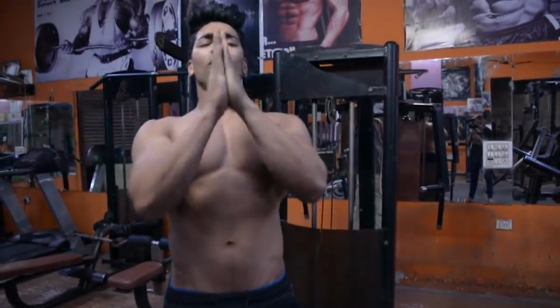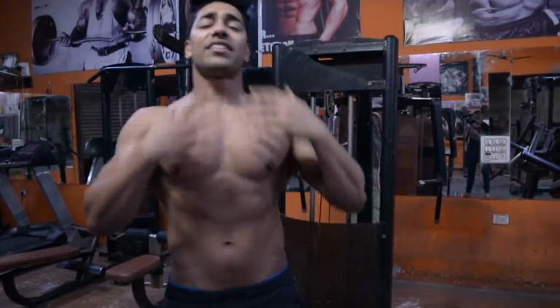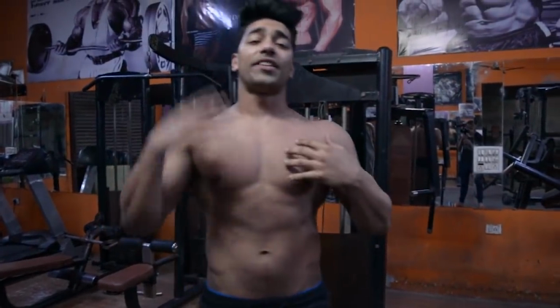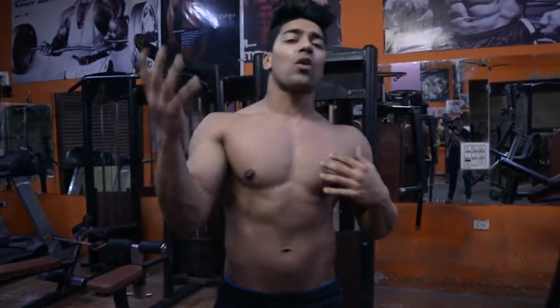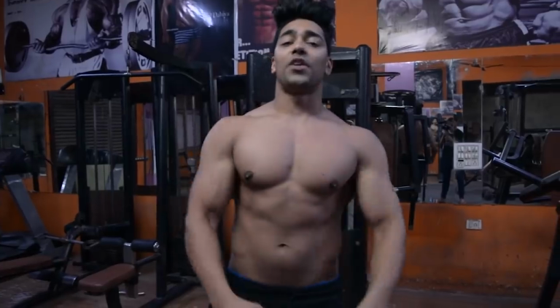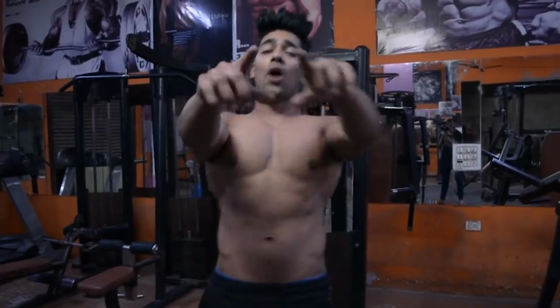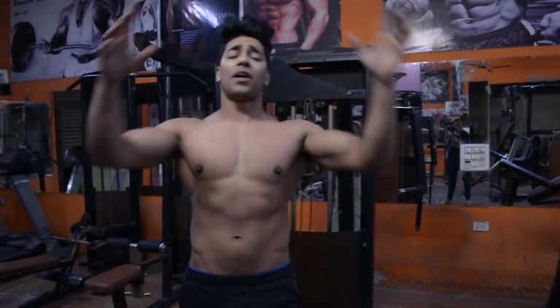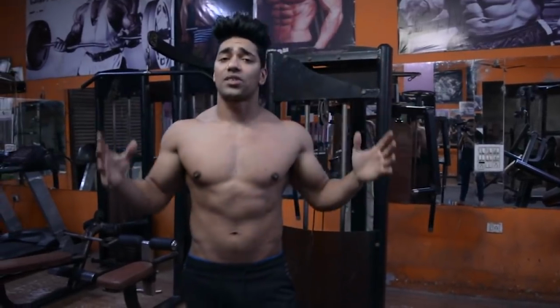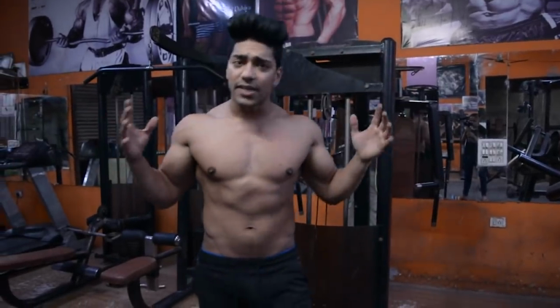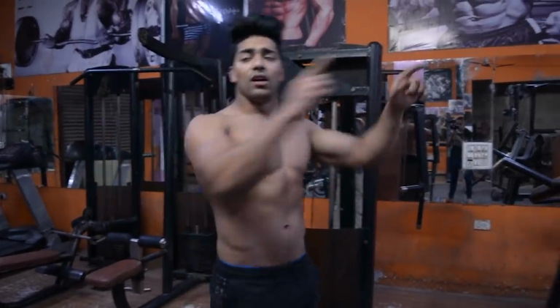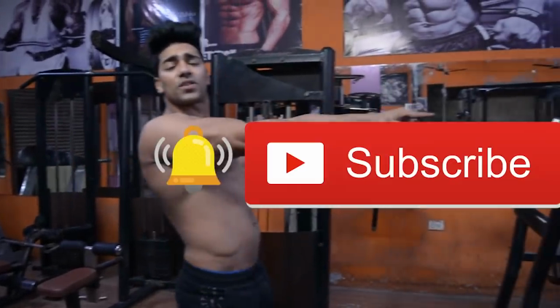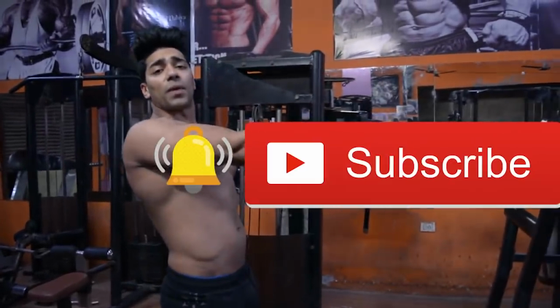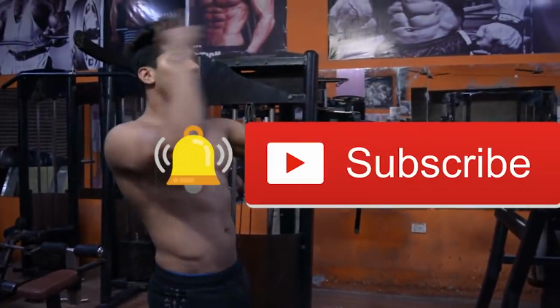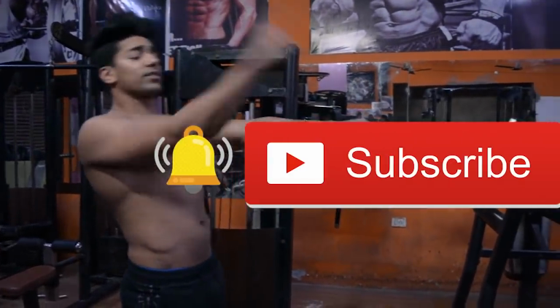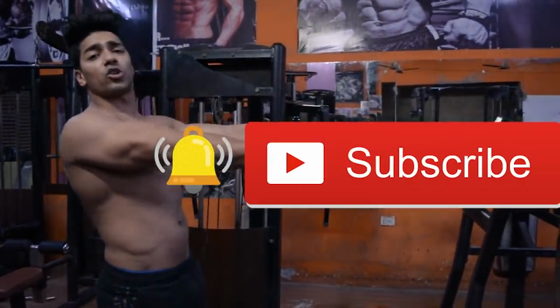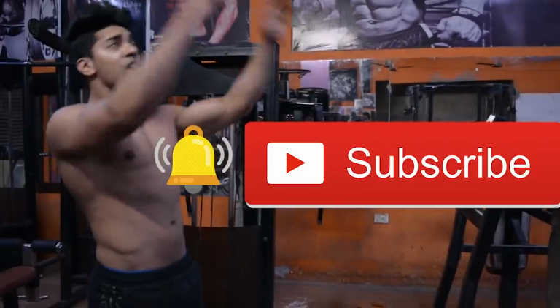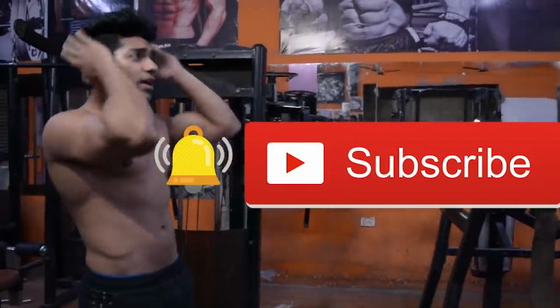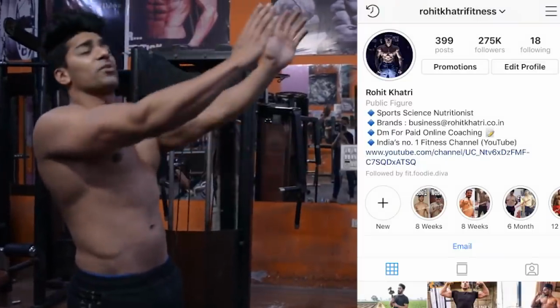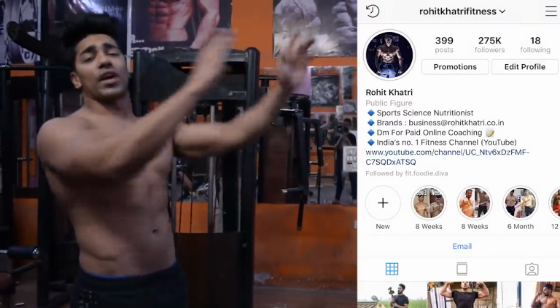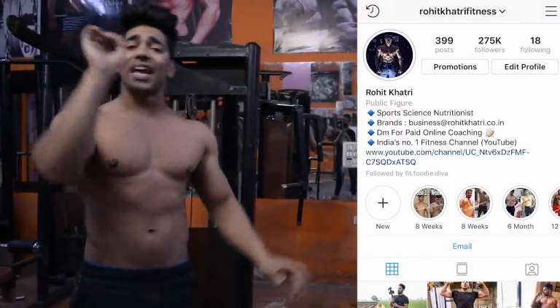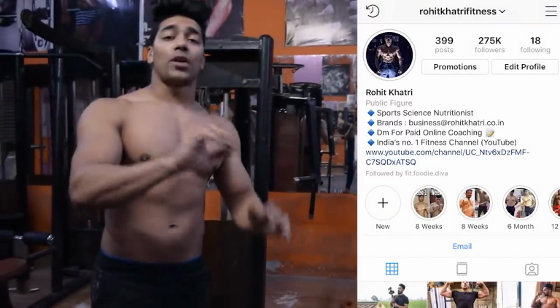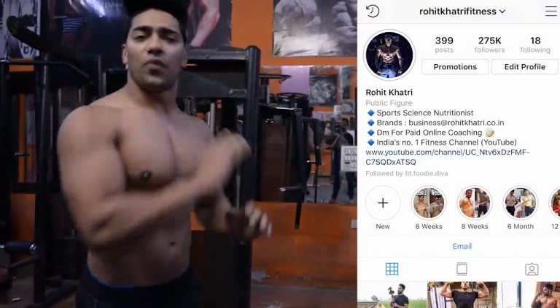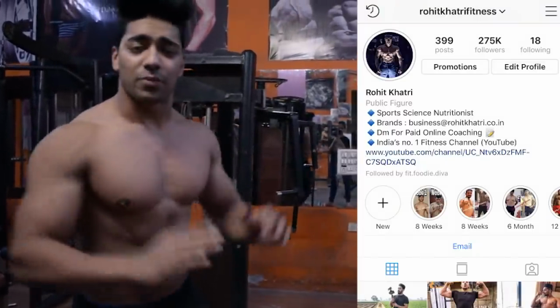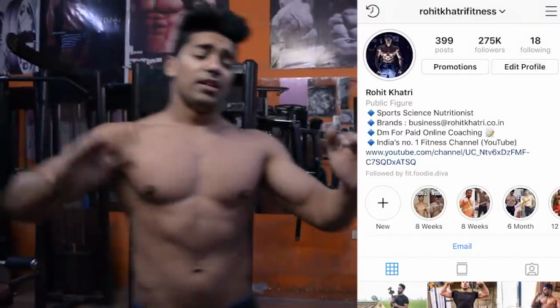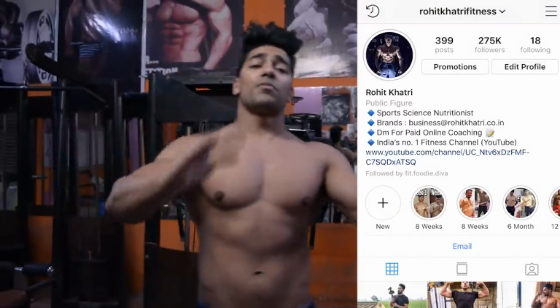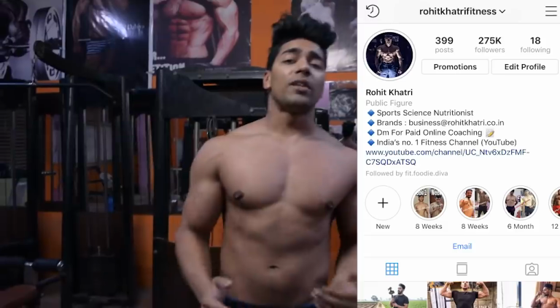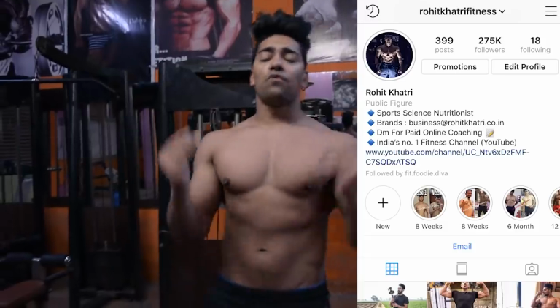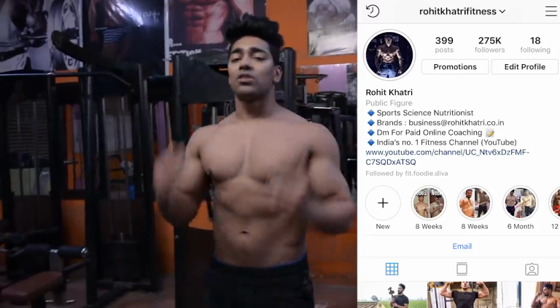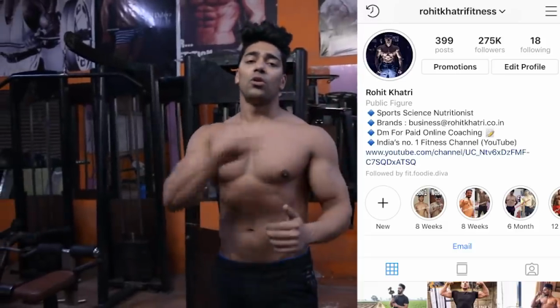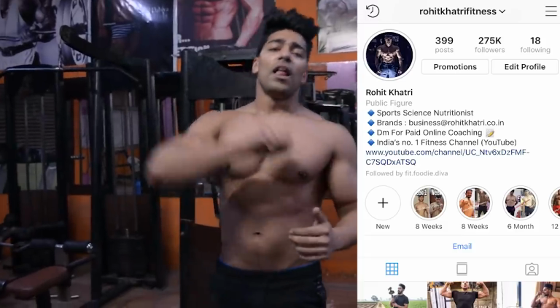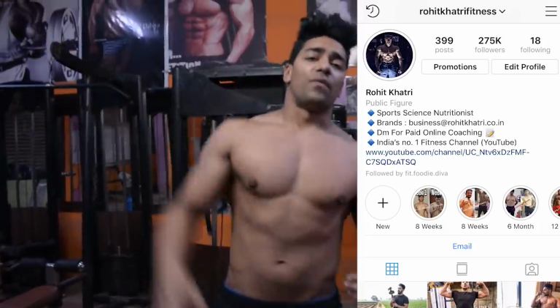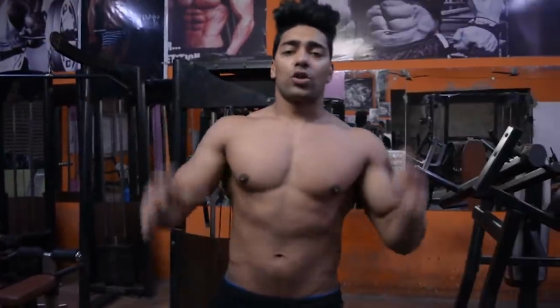What's up guys, this is Rohi Kithari back with another video. If you haven't subscribed yet, click the subscribe button and follow the Instagram account, Rohi Kithari Fitness. In the description you will get a link to follow and support. Love you all.